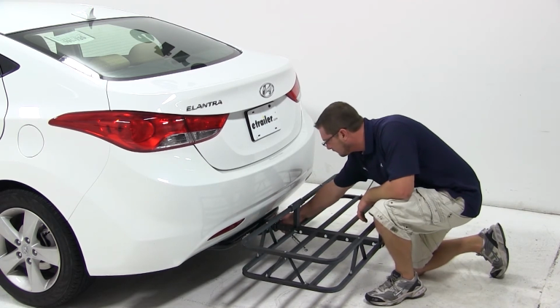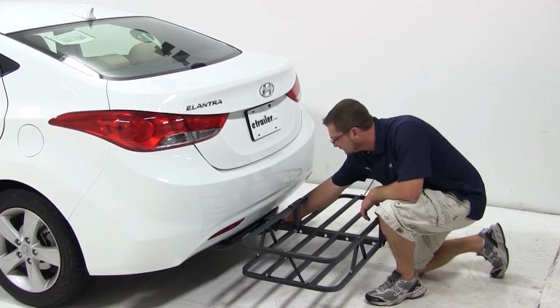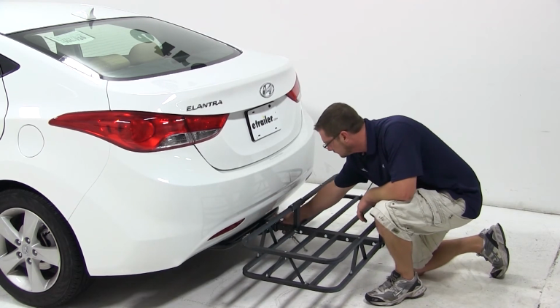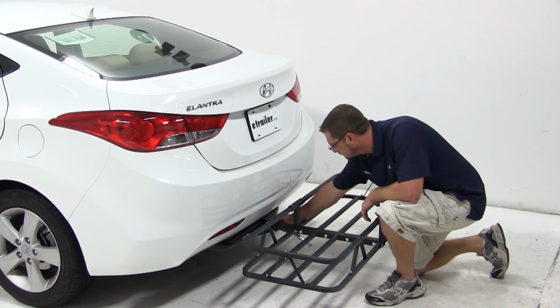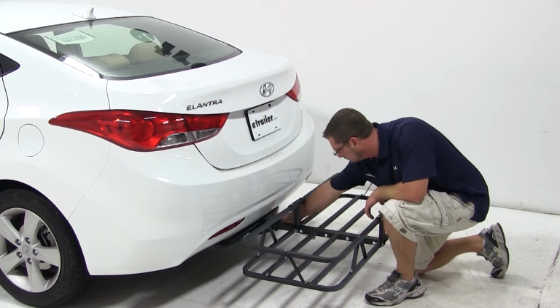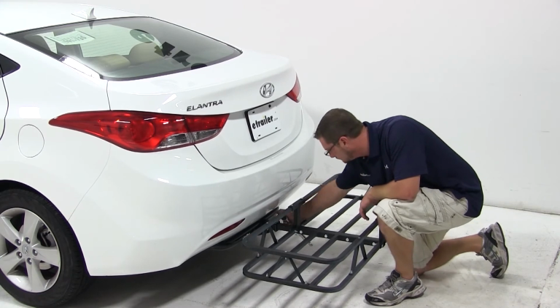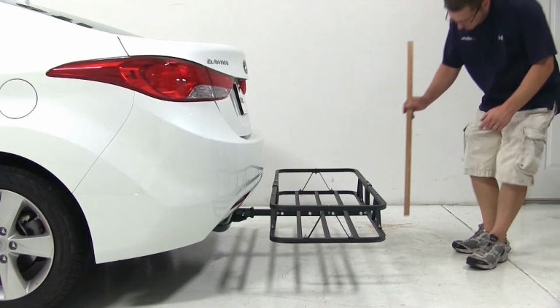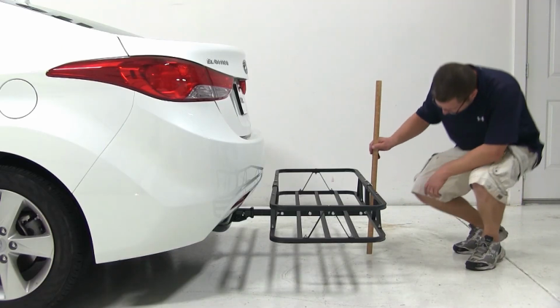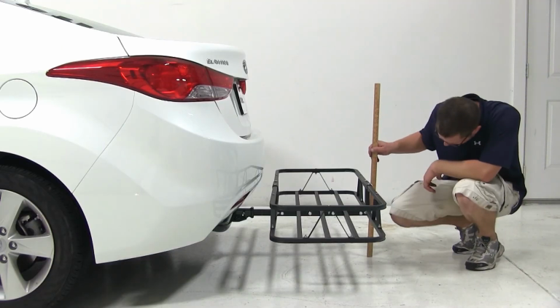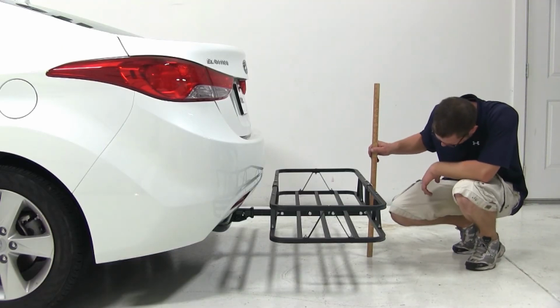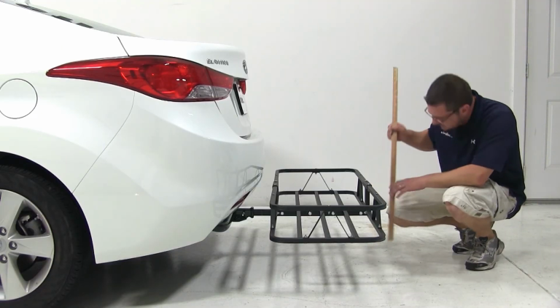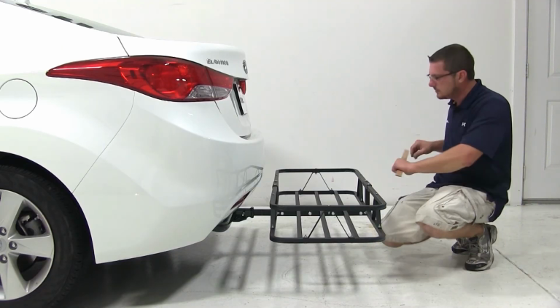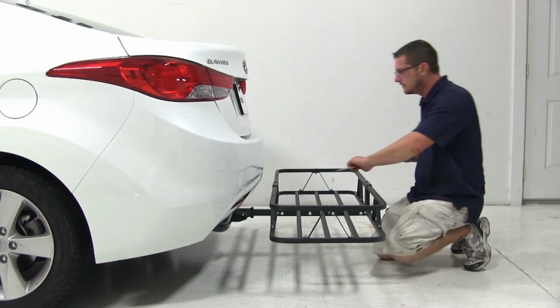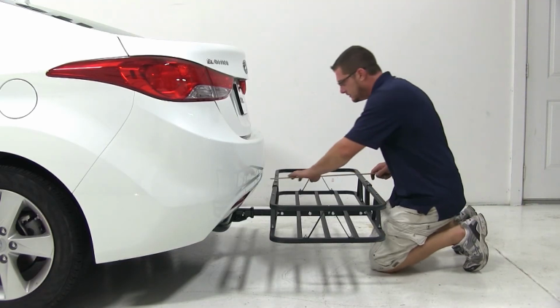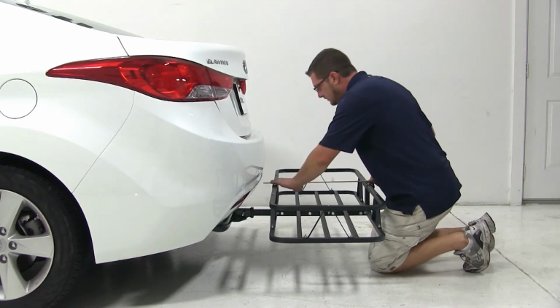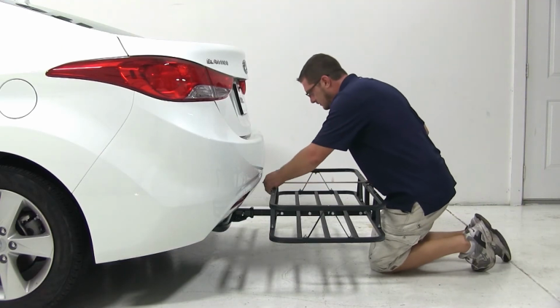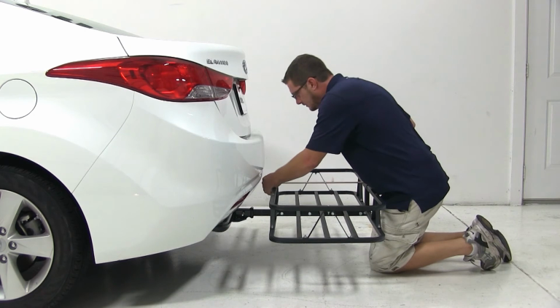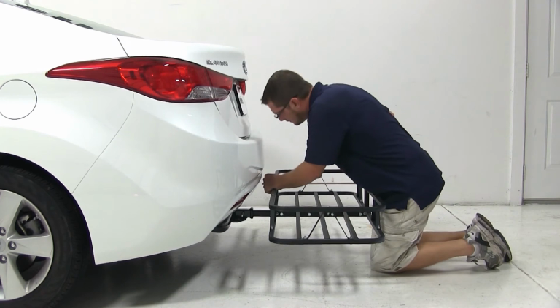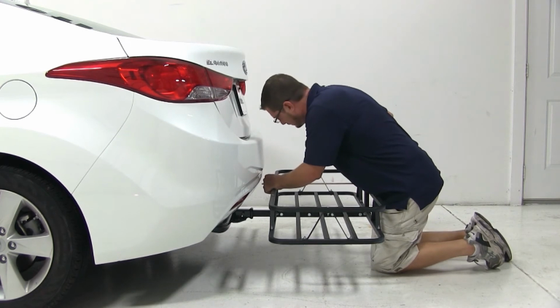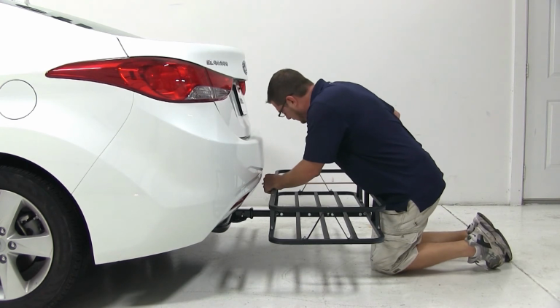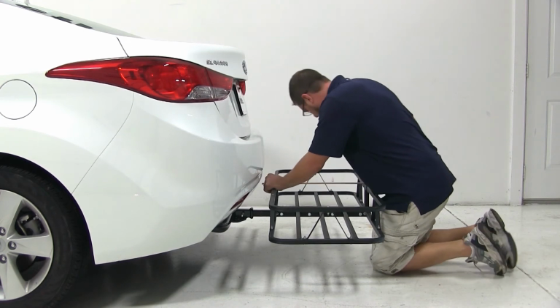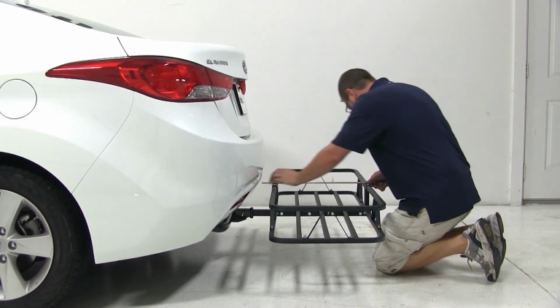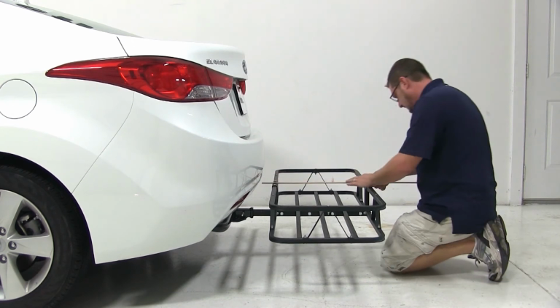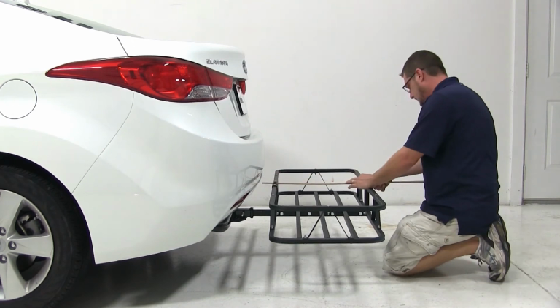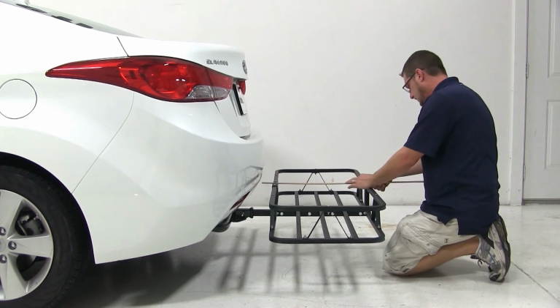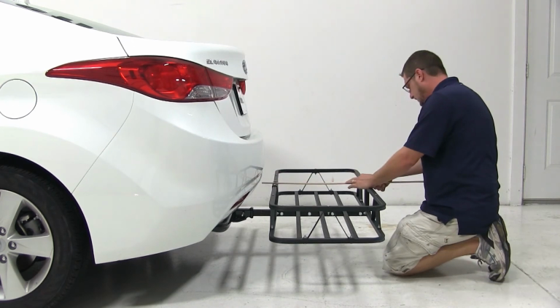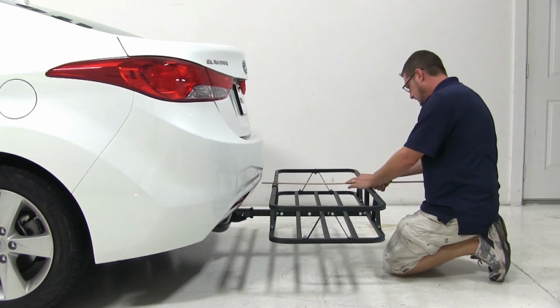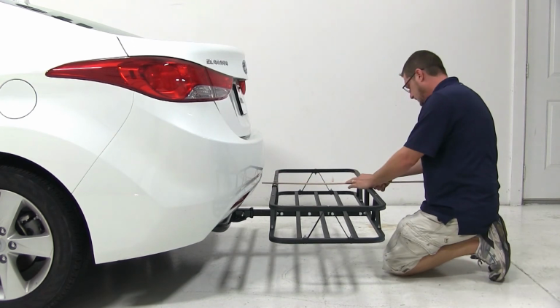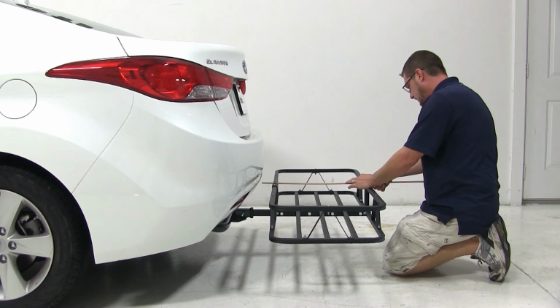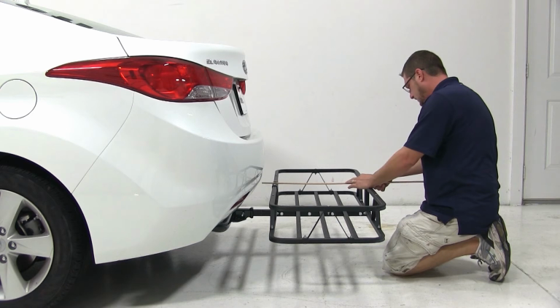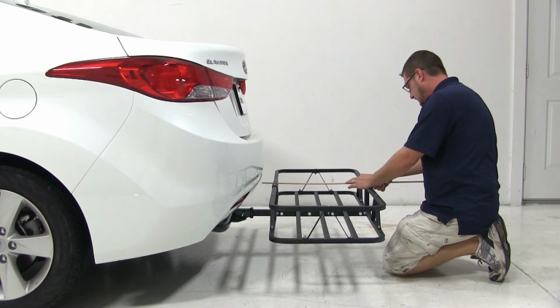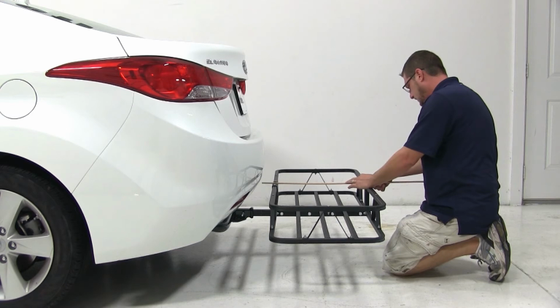Now we'll go ahead and give you a few measurements. Our ground clearance at the Cargo Carrier is 9 inches. From the closest point of the Cargo Carrier to the back of the vehicle is 2 inches, and the Cargo Carrier will add an additional 21.5 inches of overall length to the vehicle.